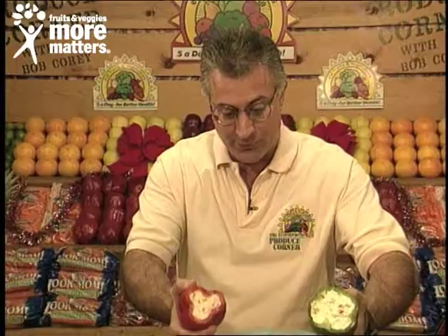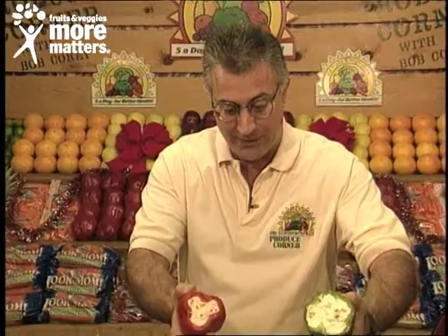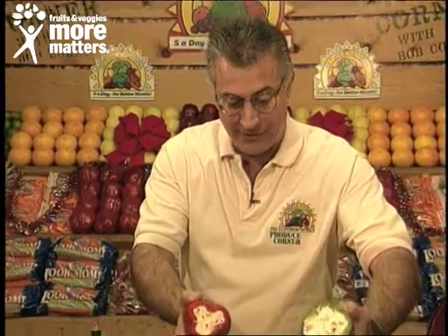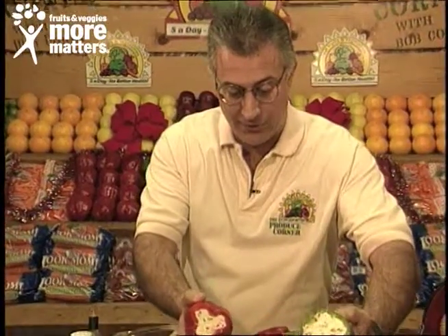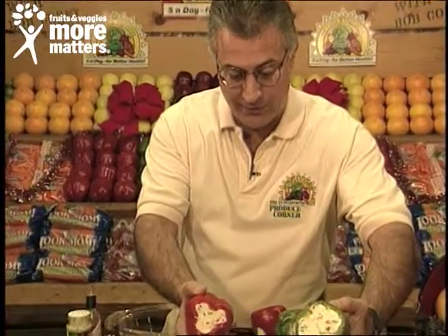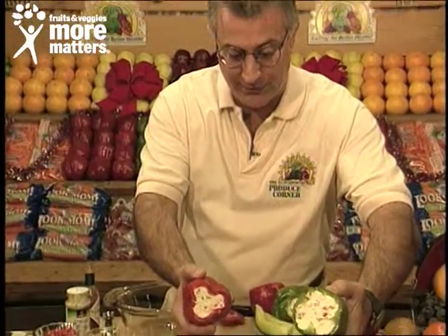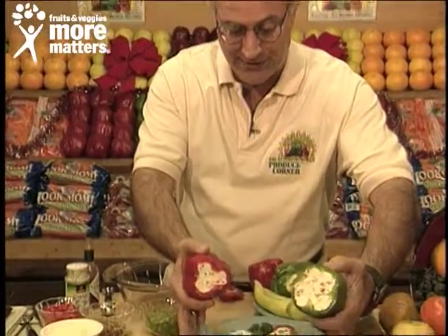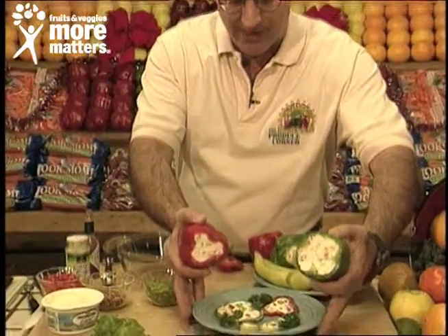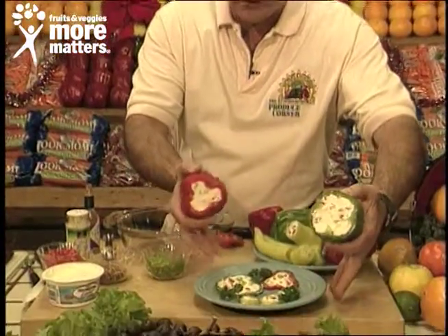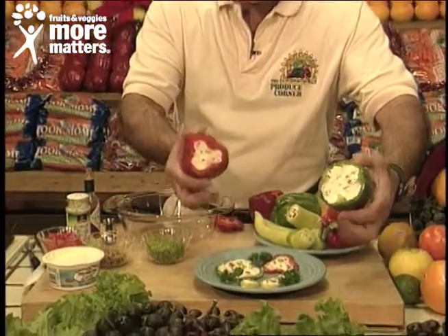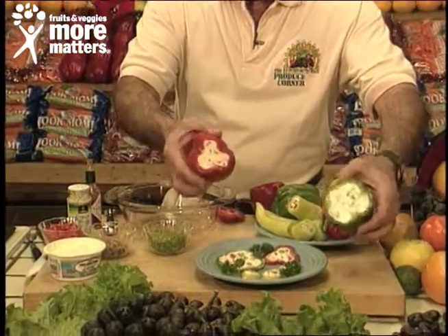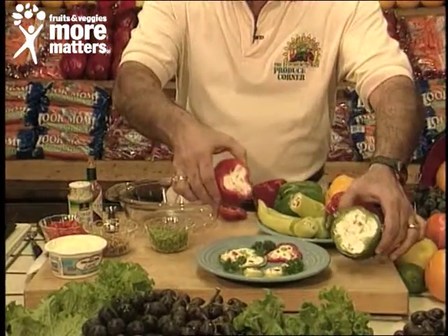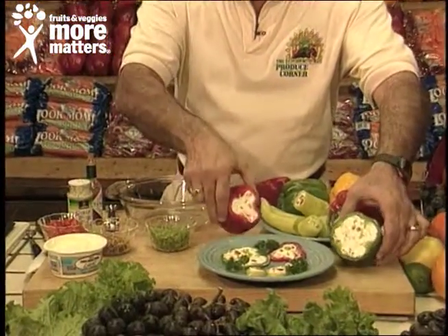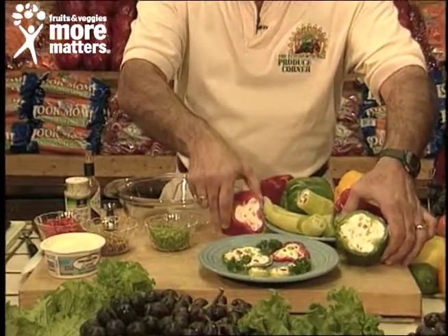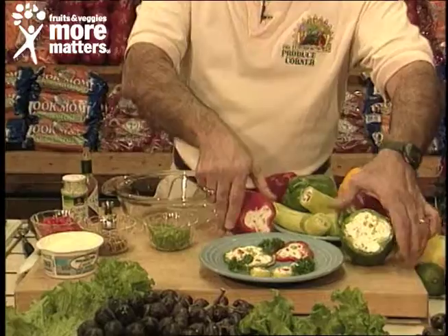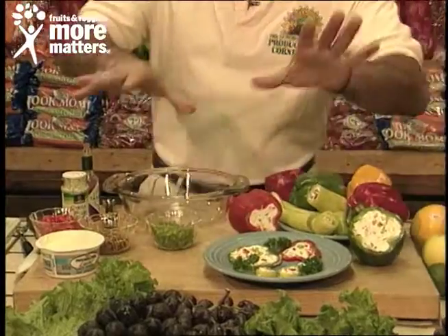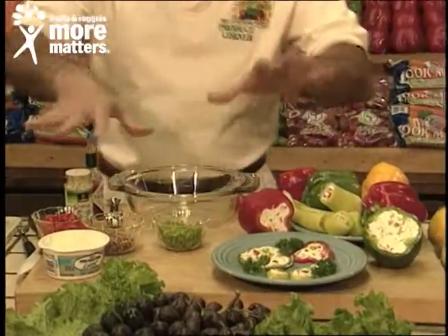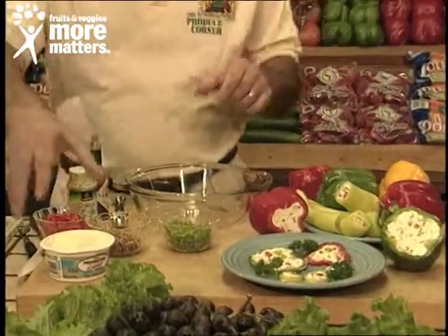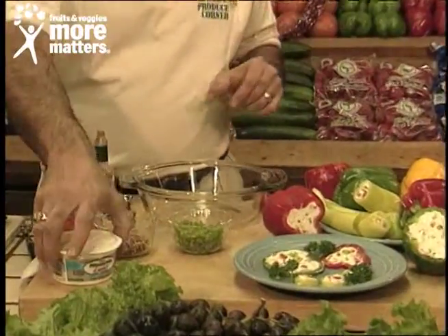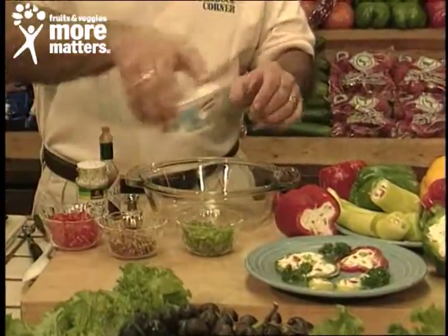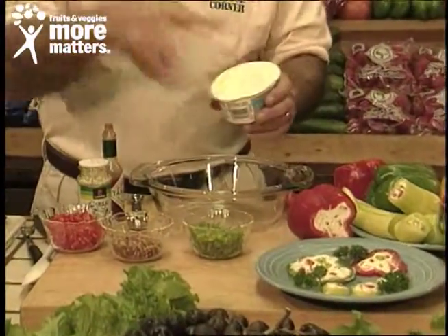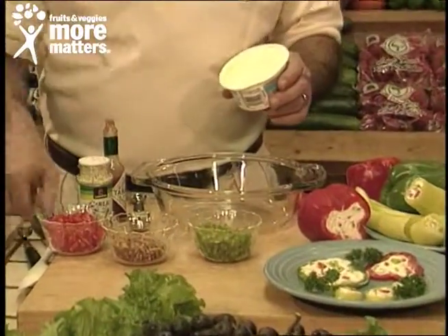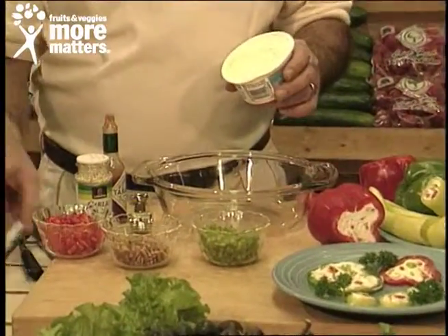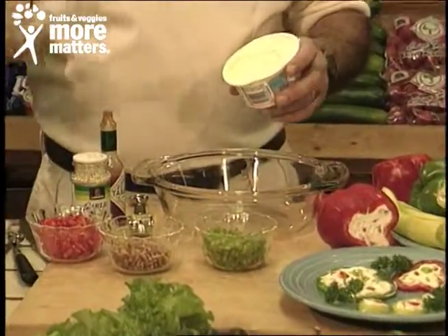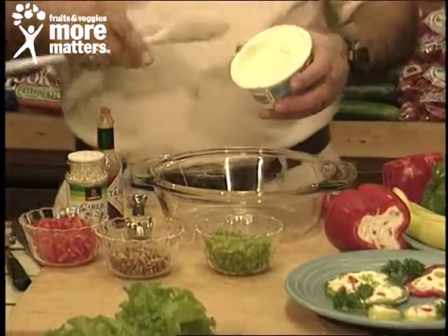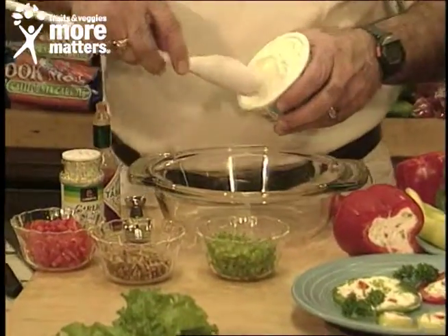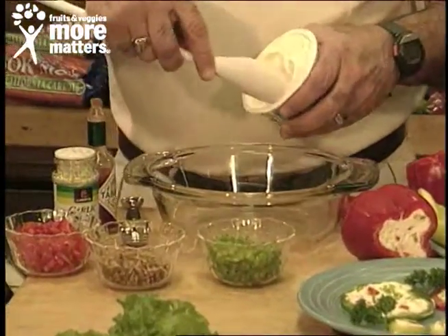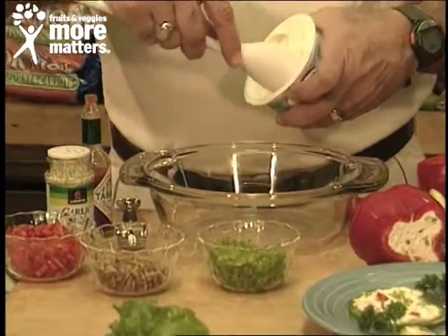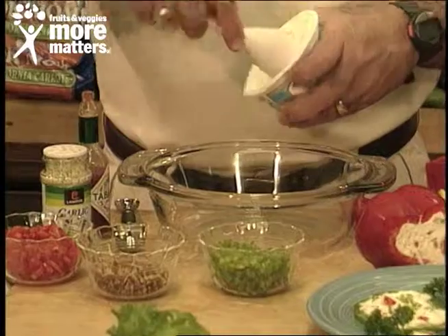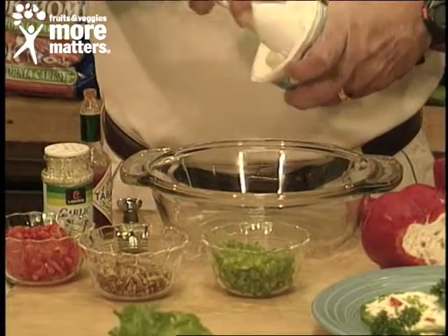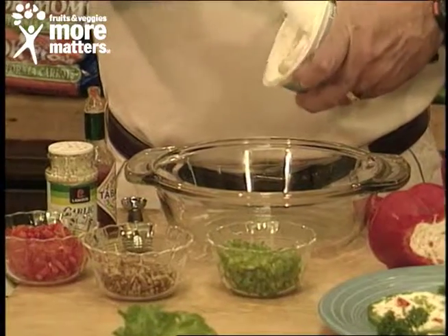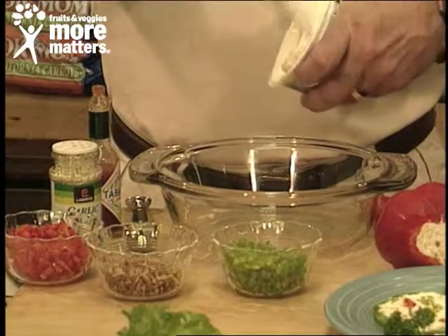When you get them nice and solid like this you slice them, but we'll show you that in a second. We'll go right to our mixture. For the exact recipe, all you have to do is send a self-addressed stamped envelope to the Produce Corner here at the station and we'll make sure you get it.